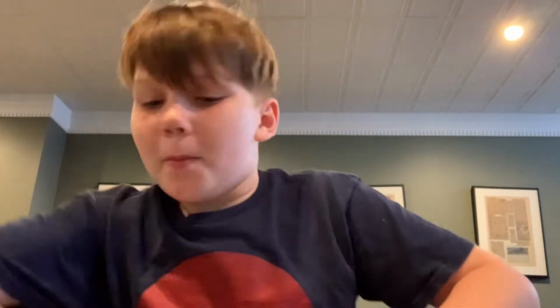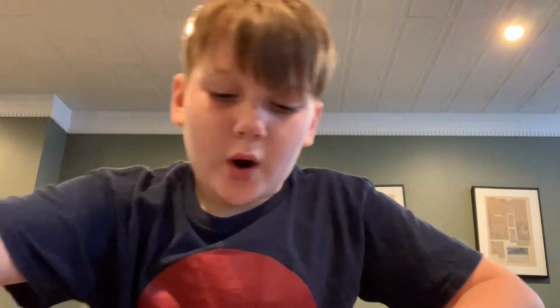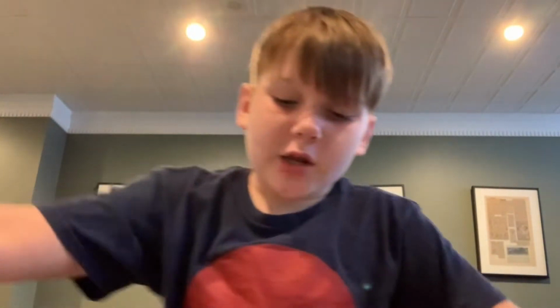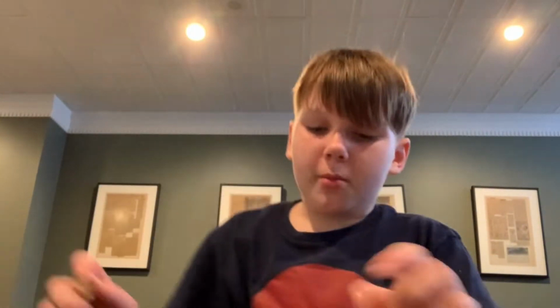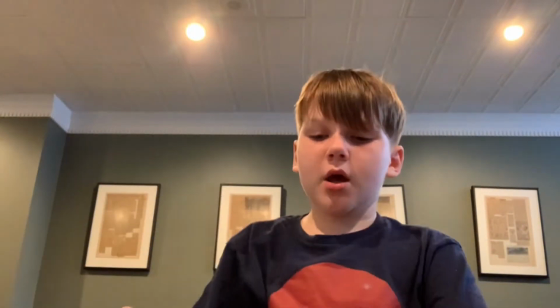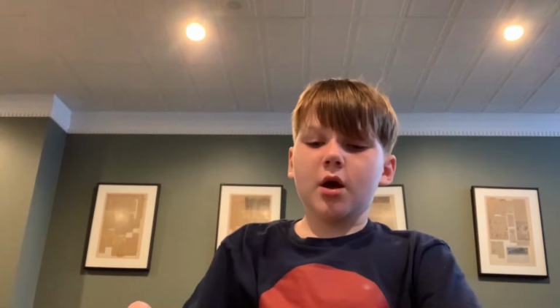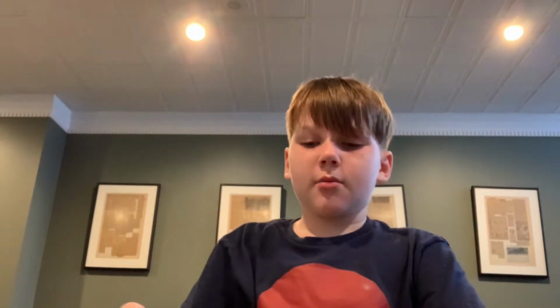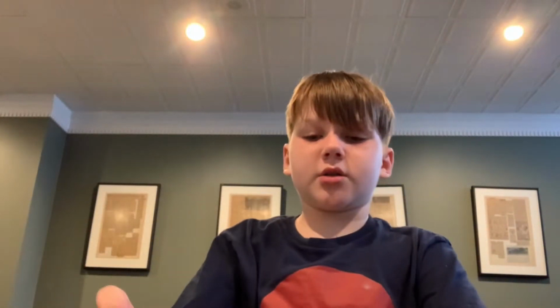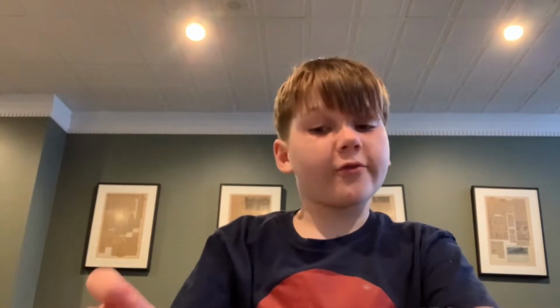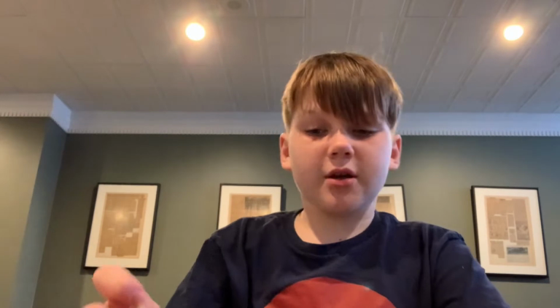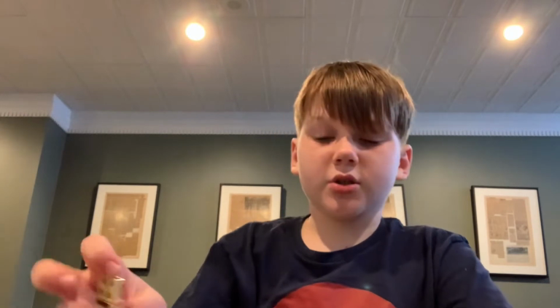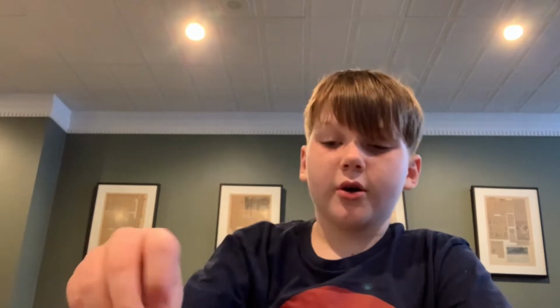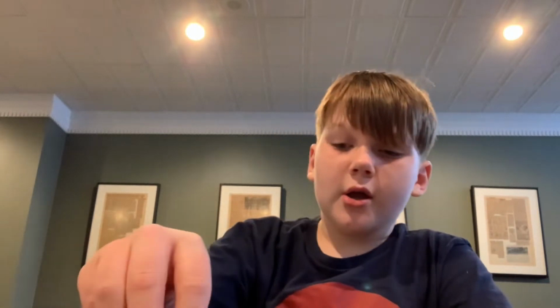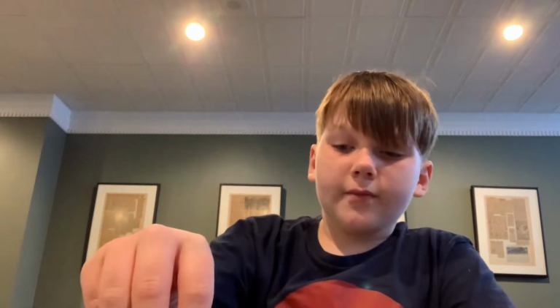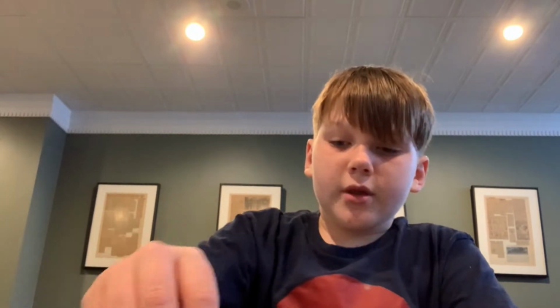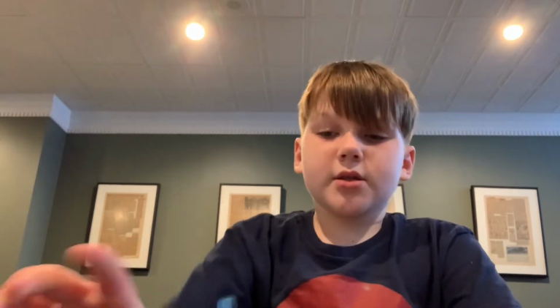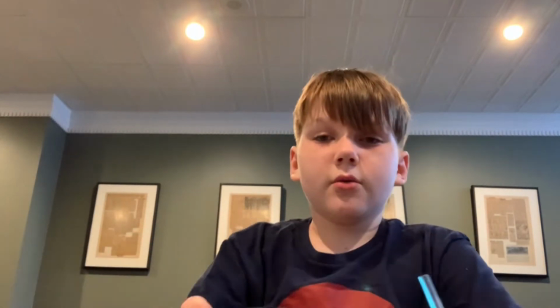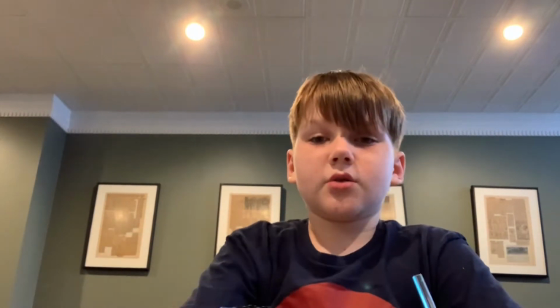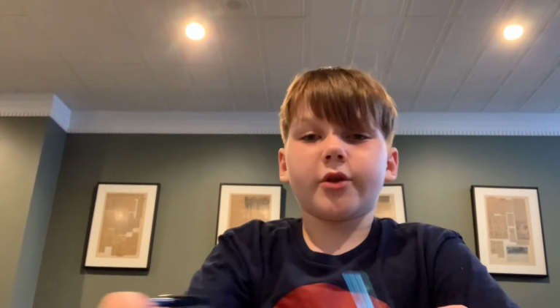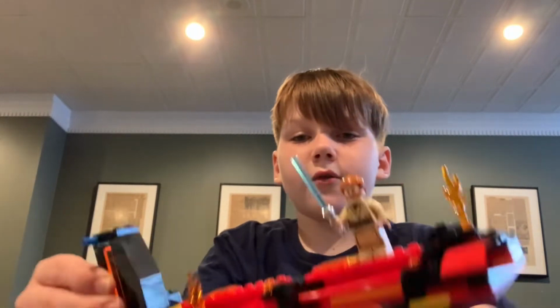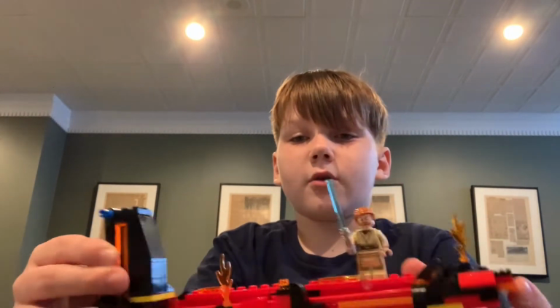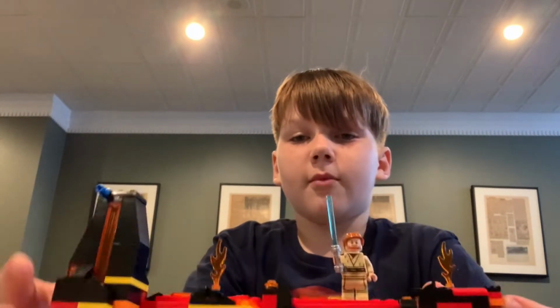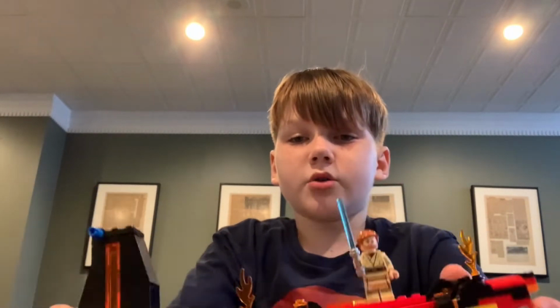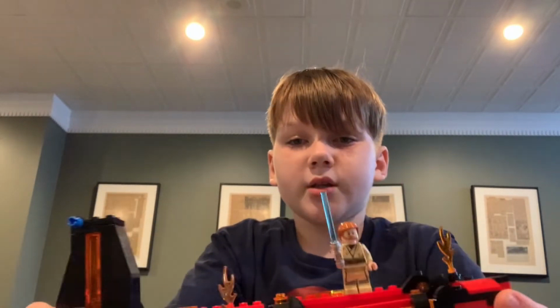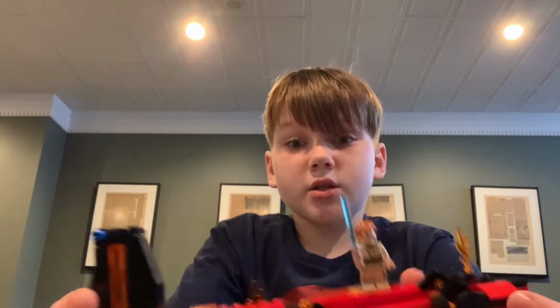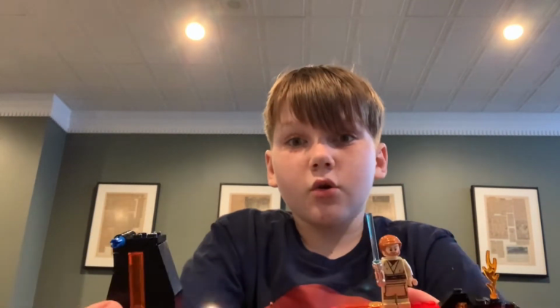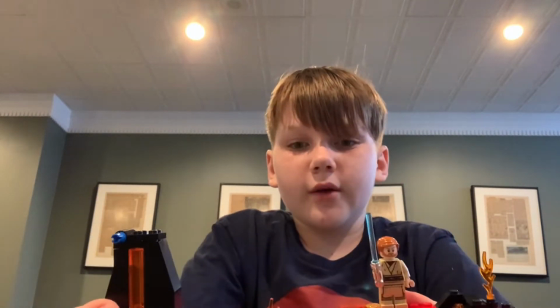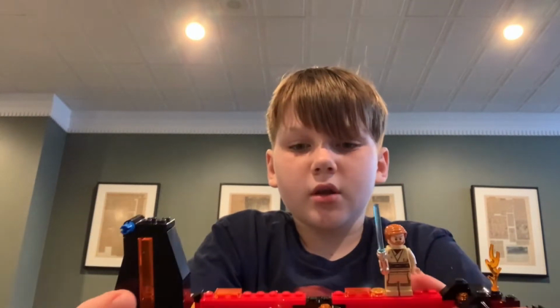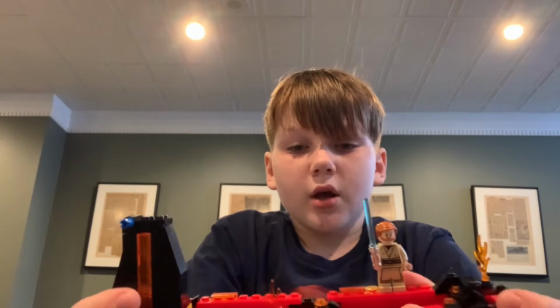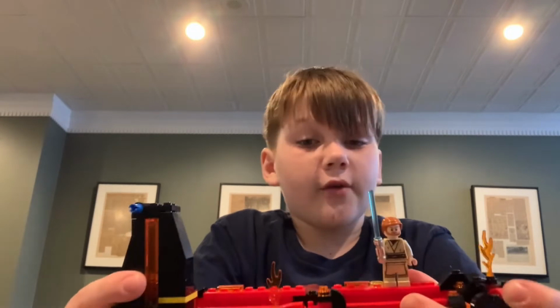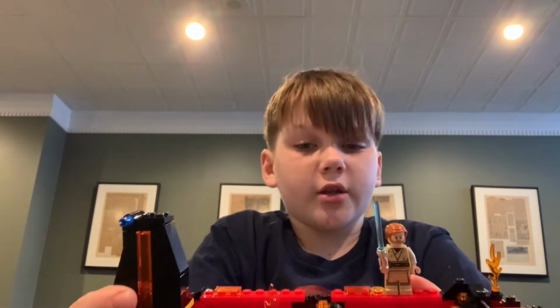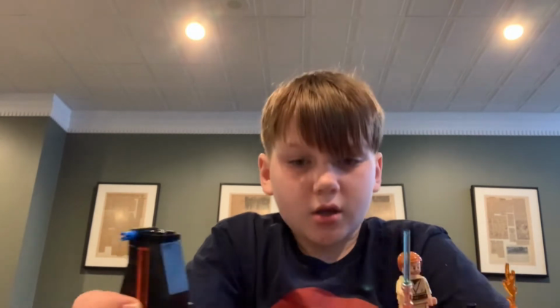Obi-Wan Kenobi can be a reference here. It's a cool thing for a model size — it's cool, I love it, I love how they did it.